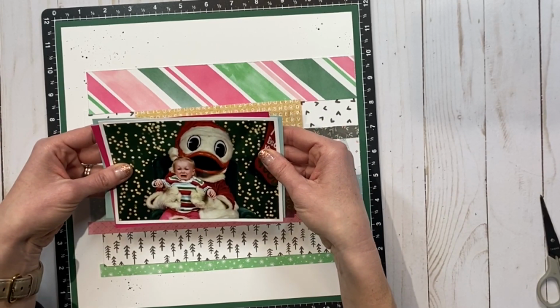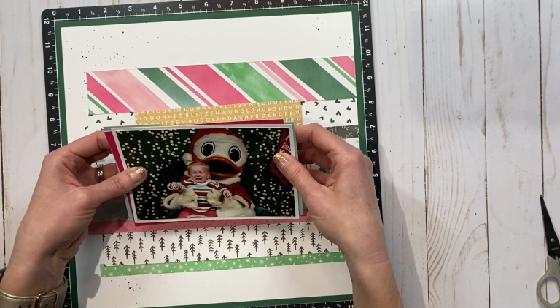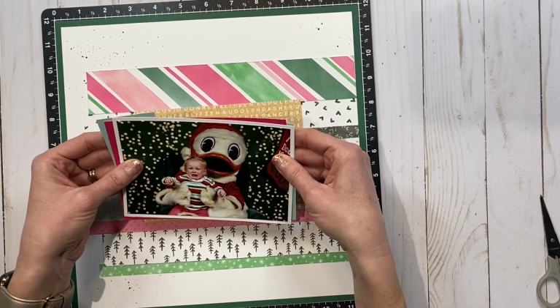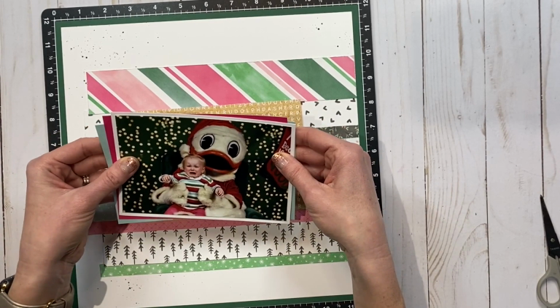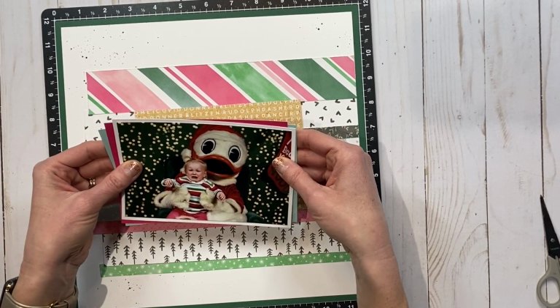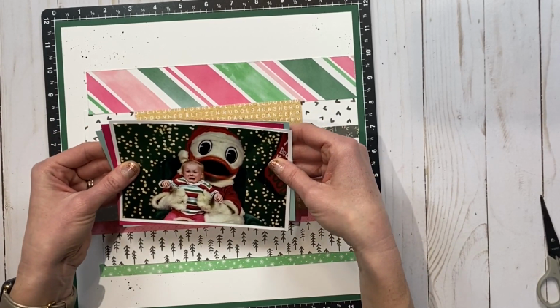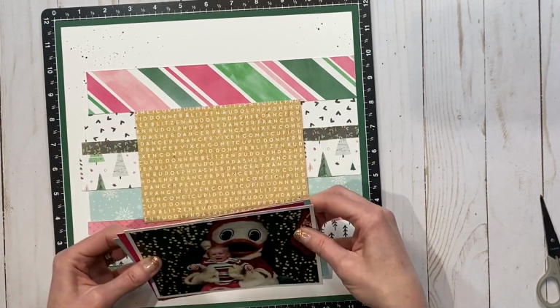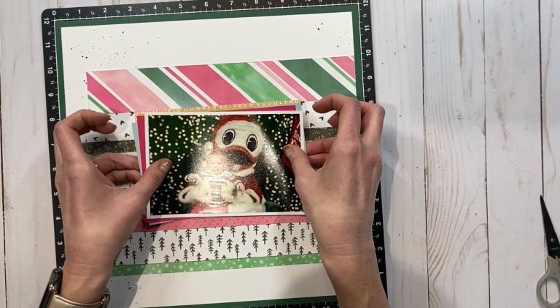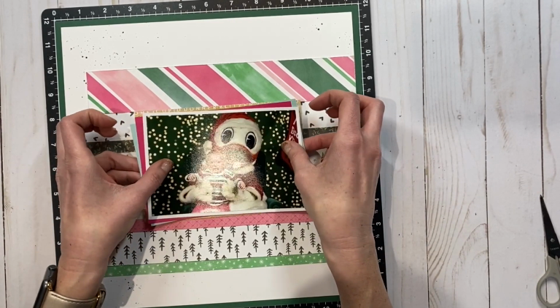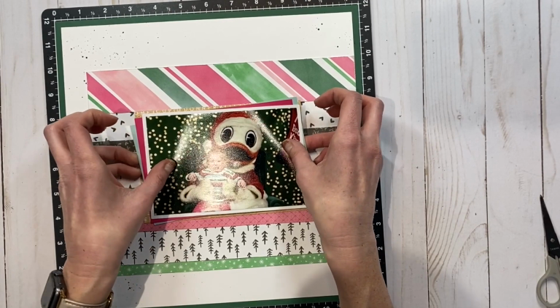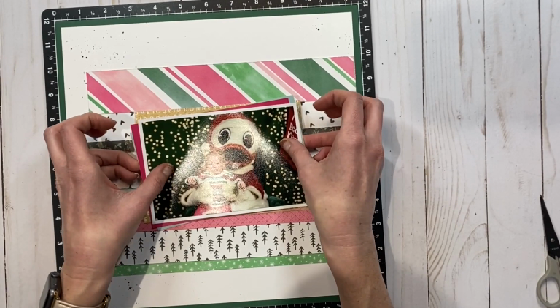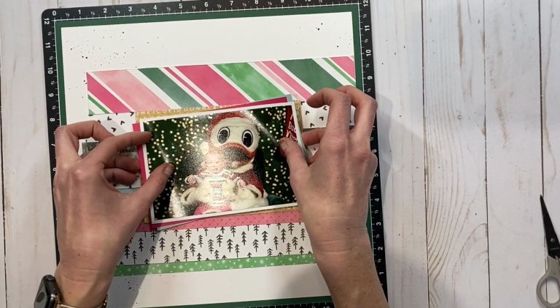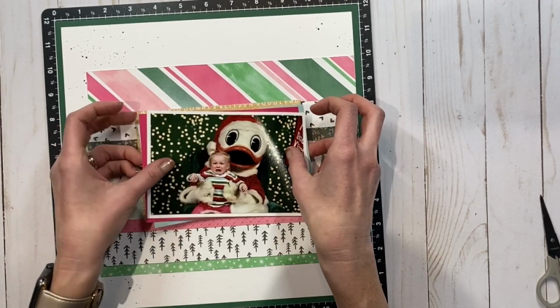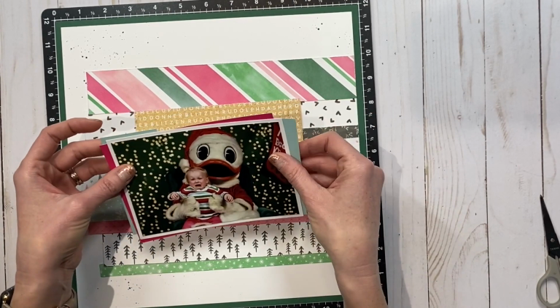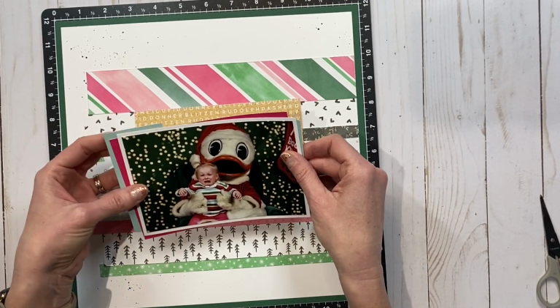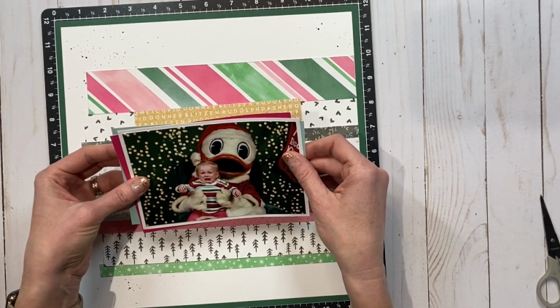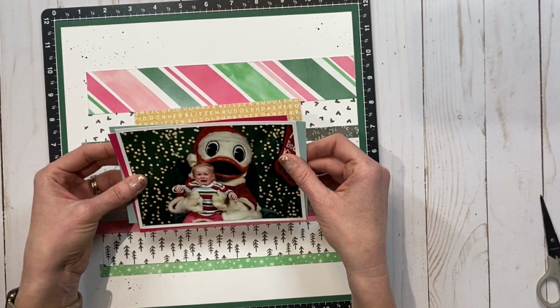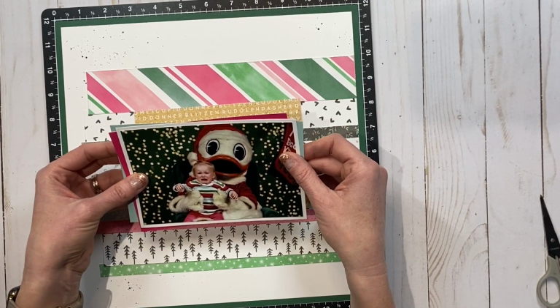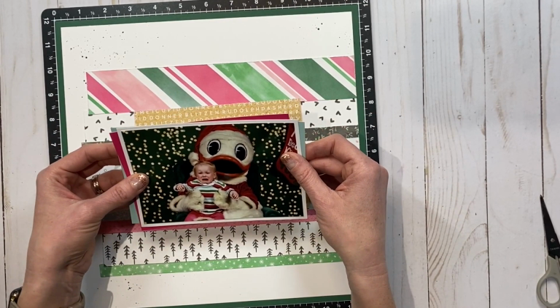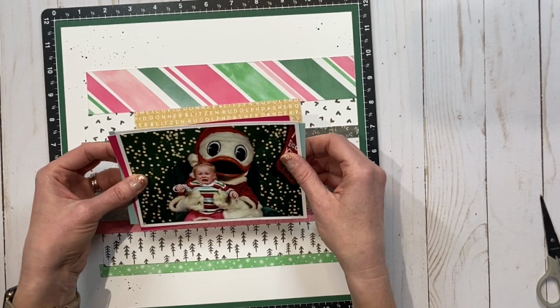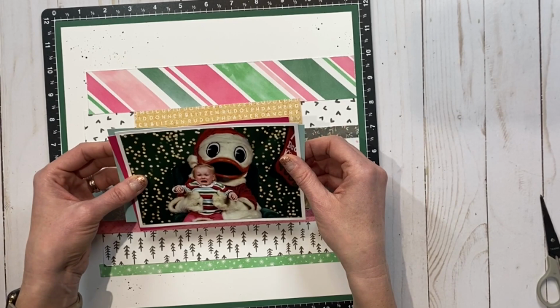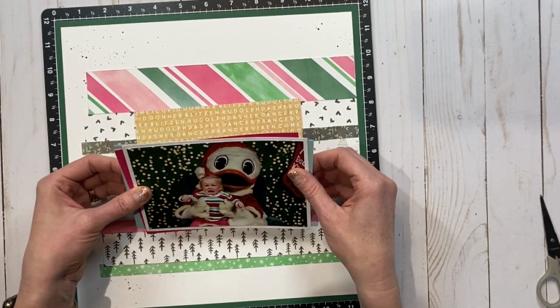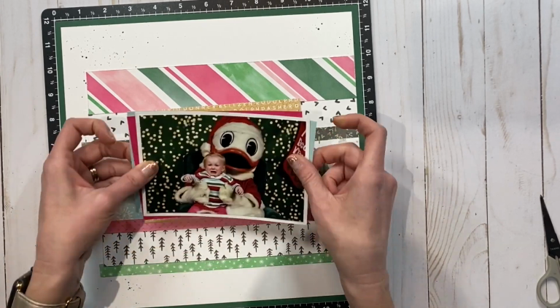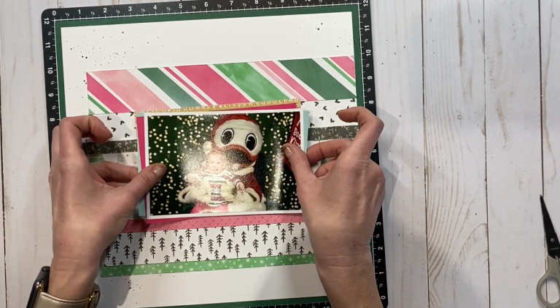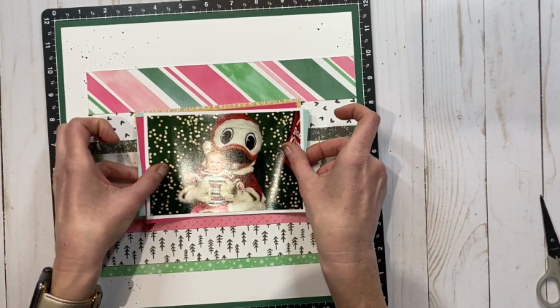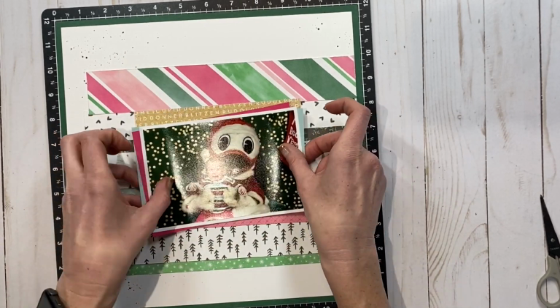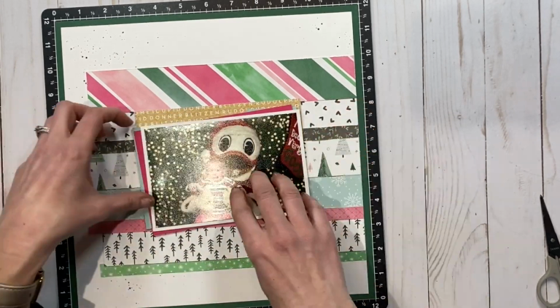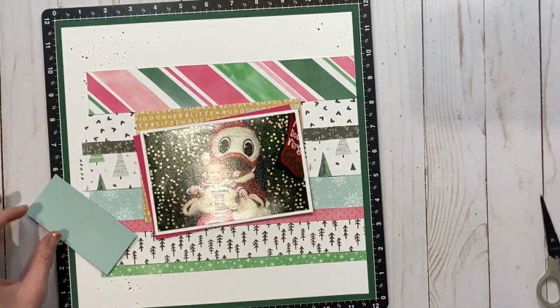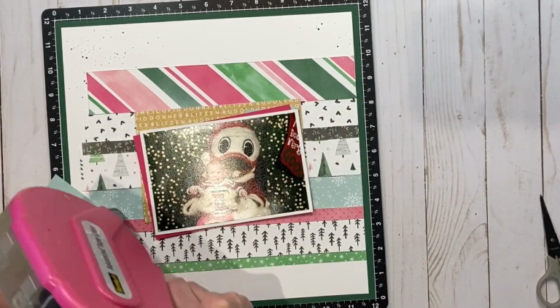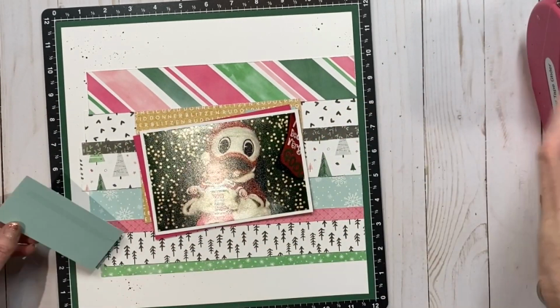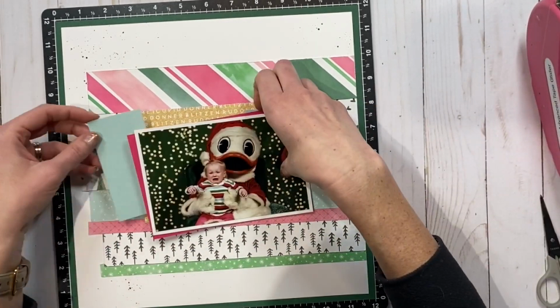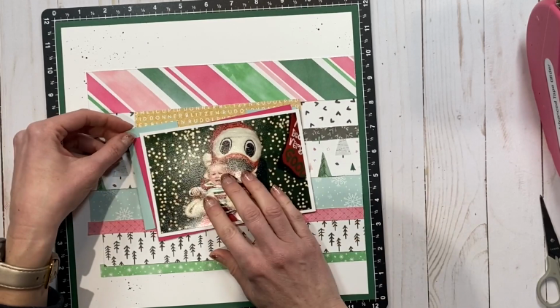I got a lot of my projects done for this month at this retreat and I was really happy about that — I used lots of my stash. So let's talk about that photo again, because I'm going to be working on the title here in a moment.